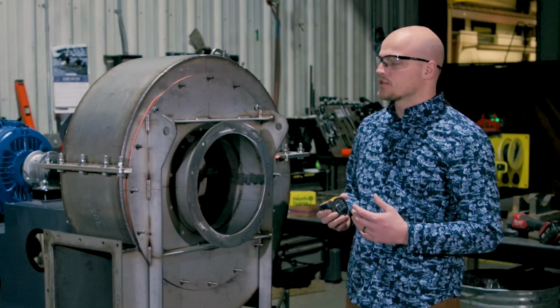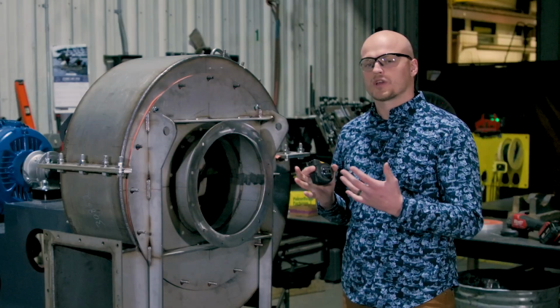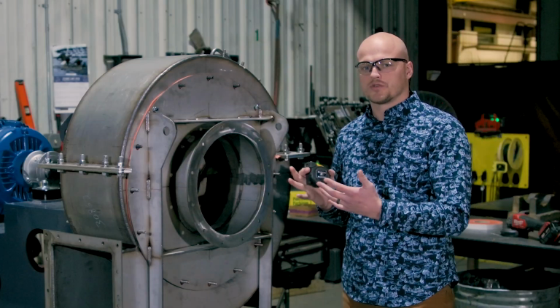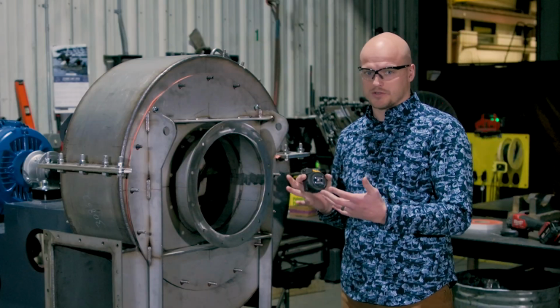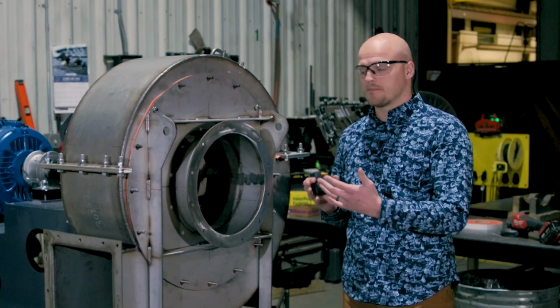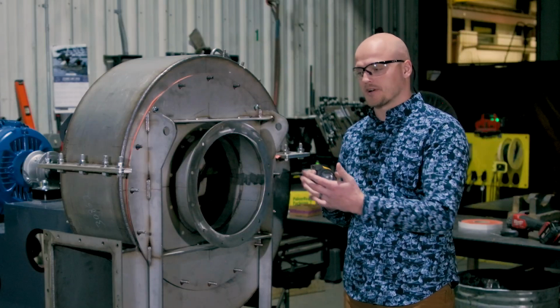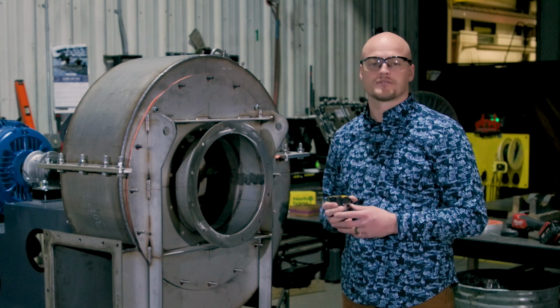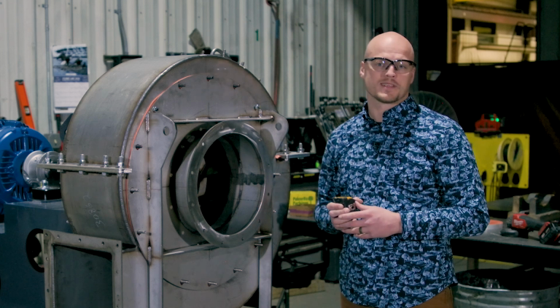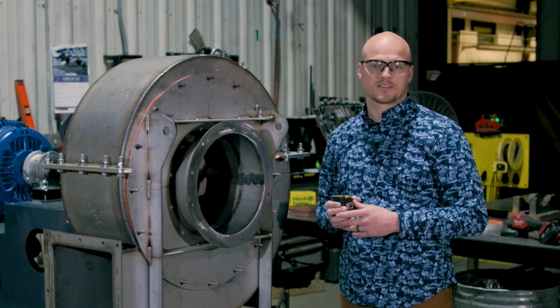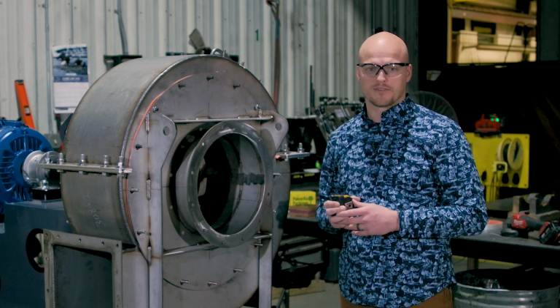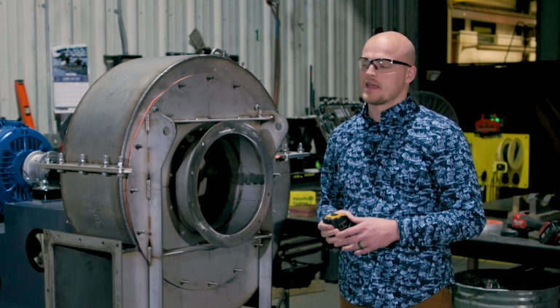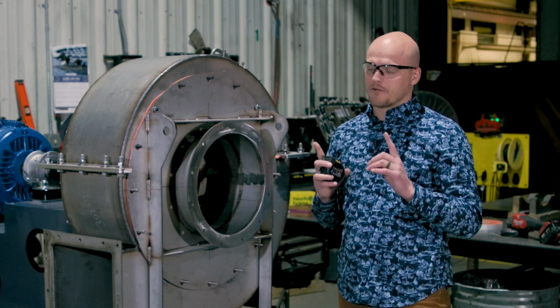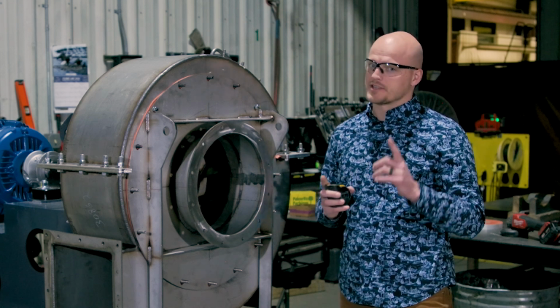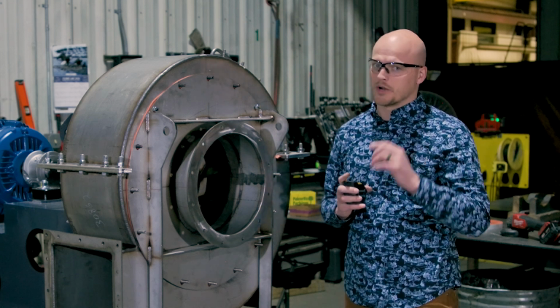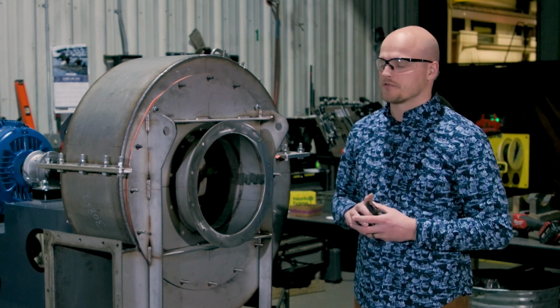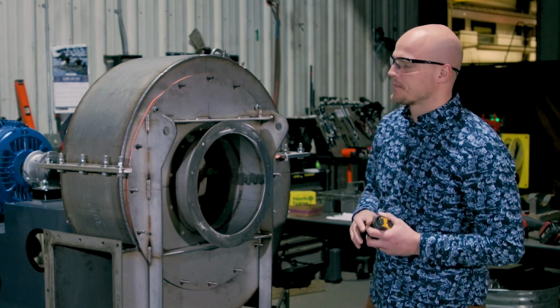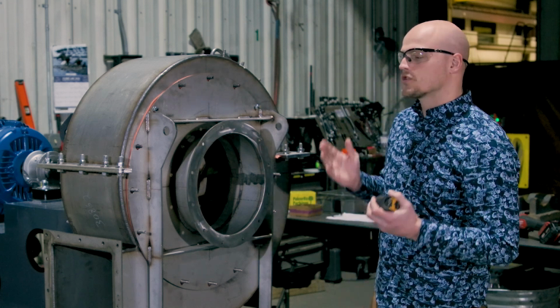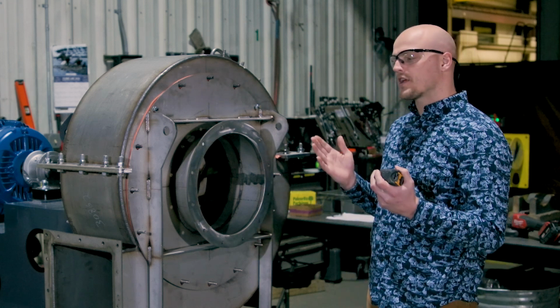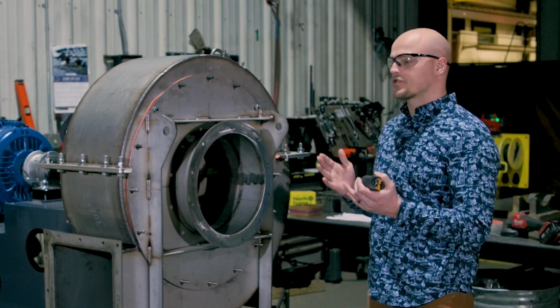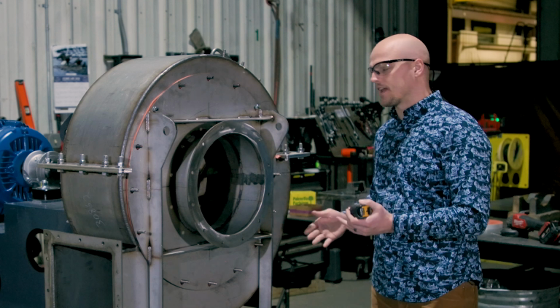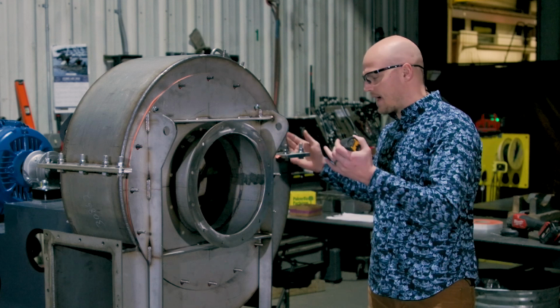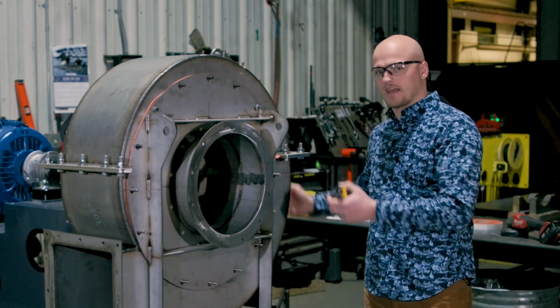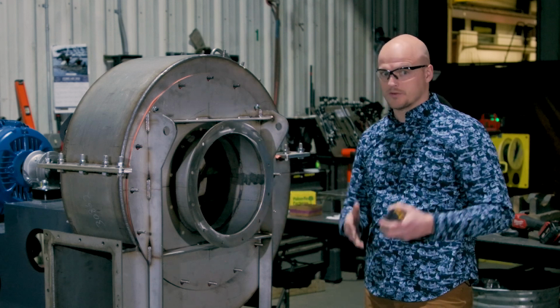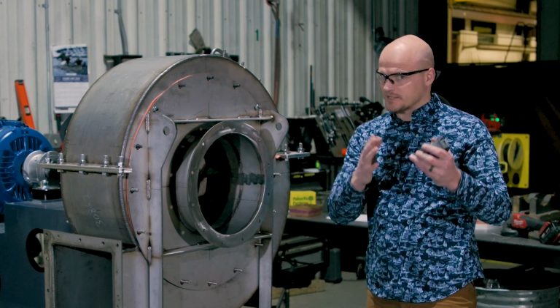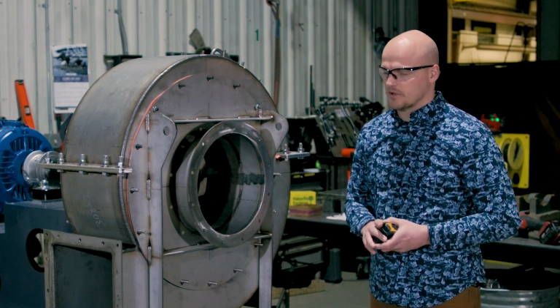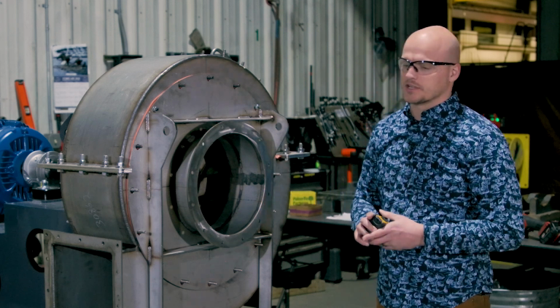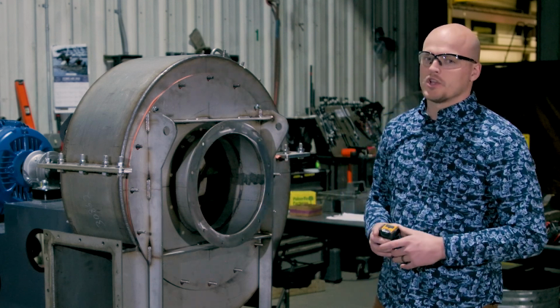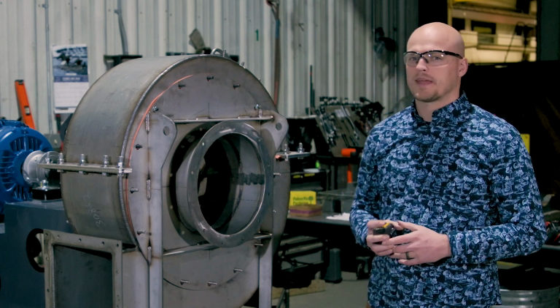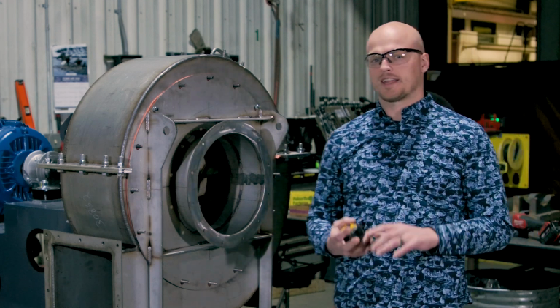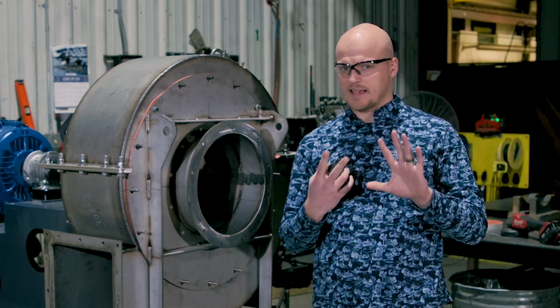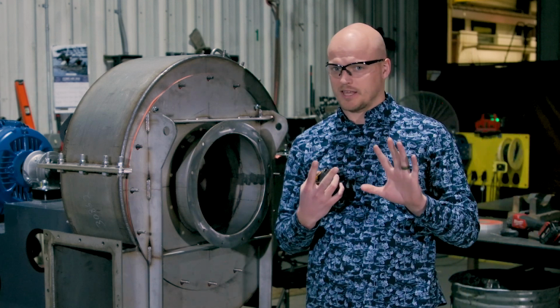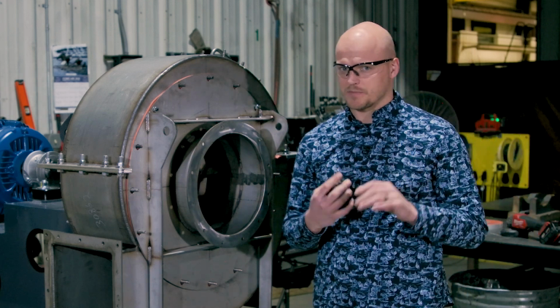So let's look at what you need to do in measuring to determine the size of your fan, first in a retrofit. If you're trying to retrofit and match a fan into an existing location, you need to make sure to get seven key measurements.